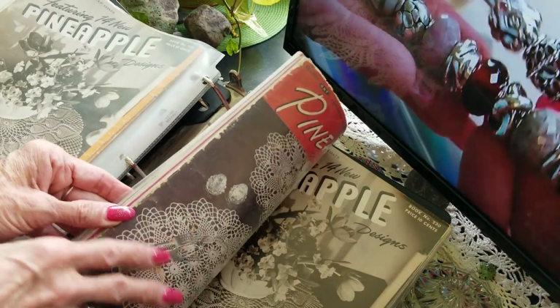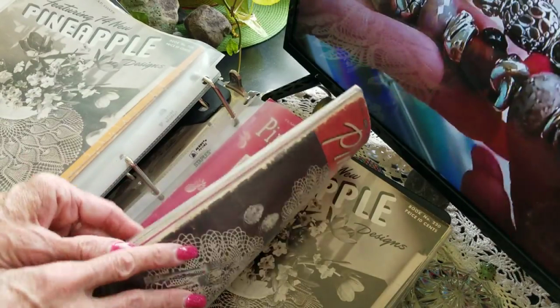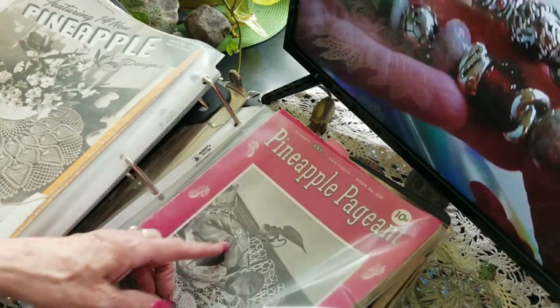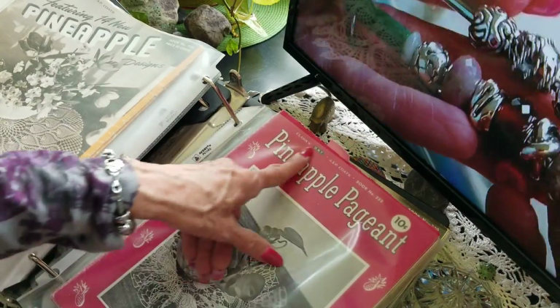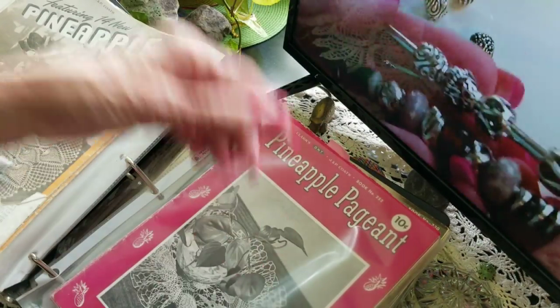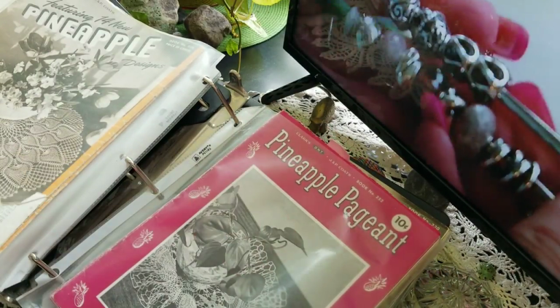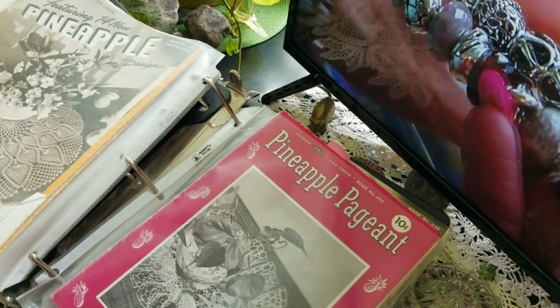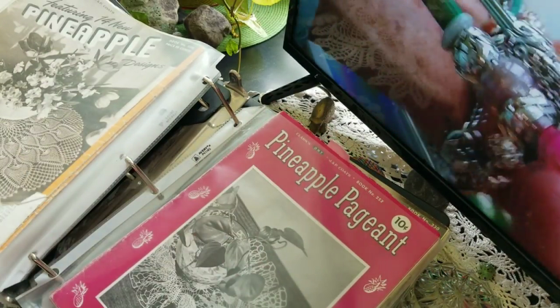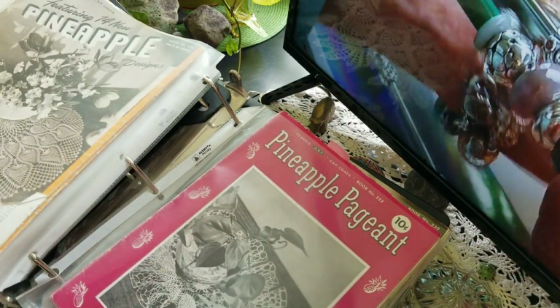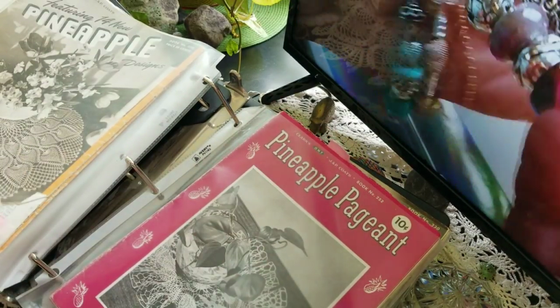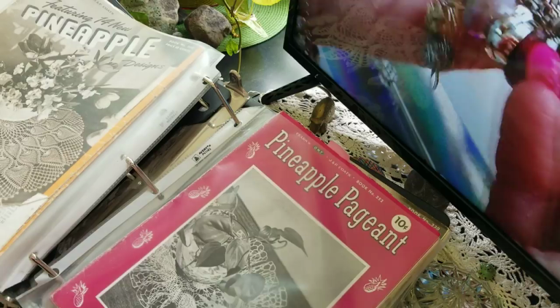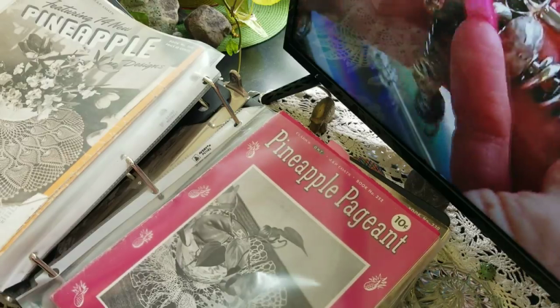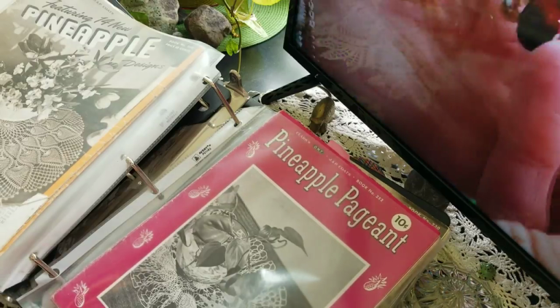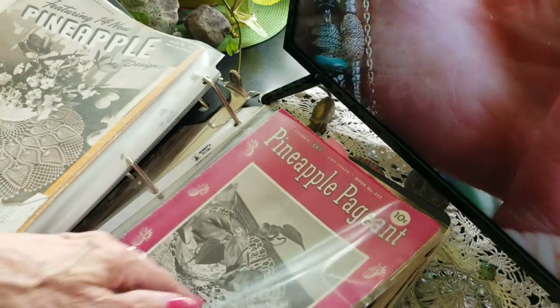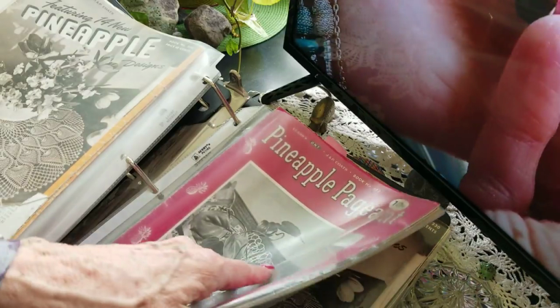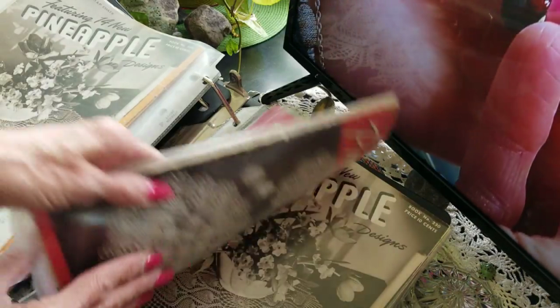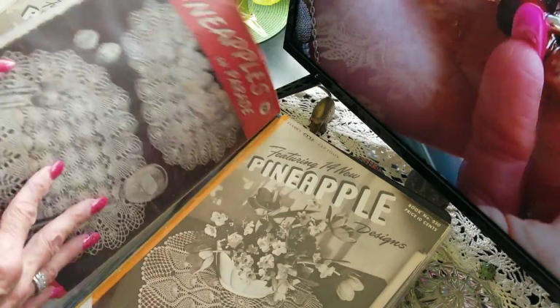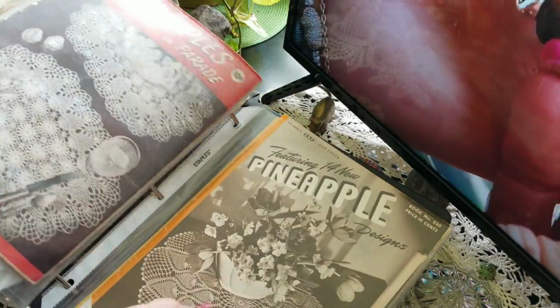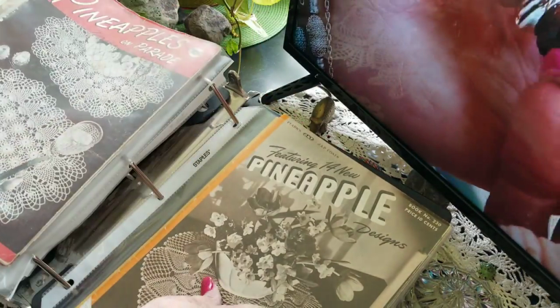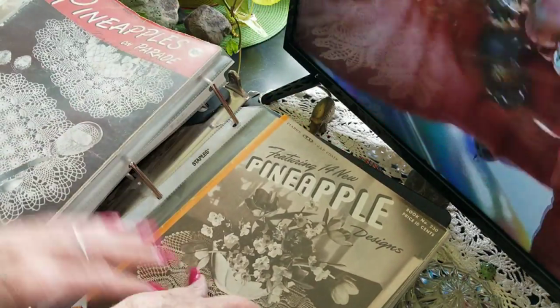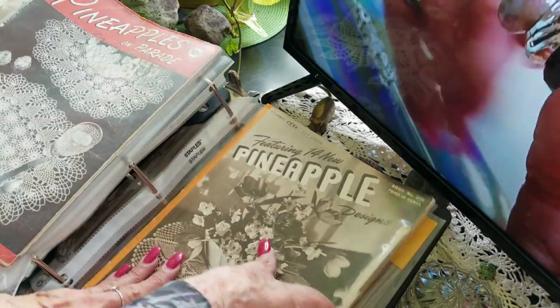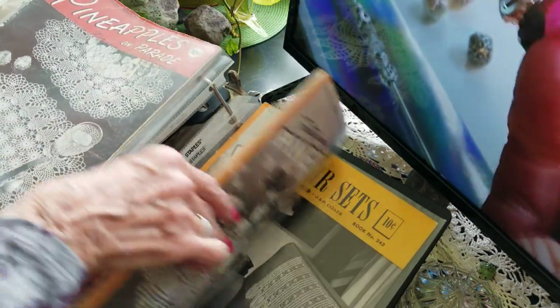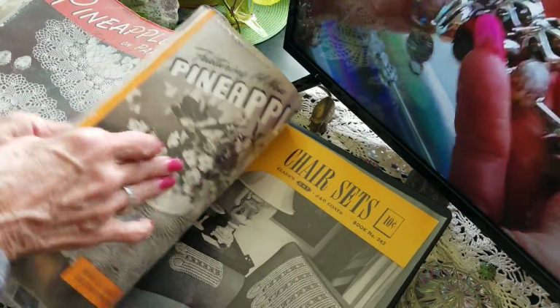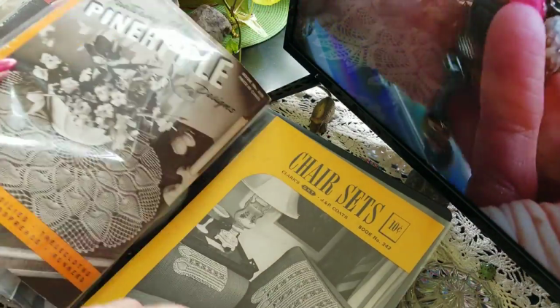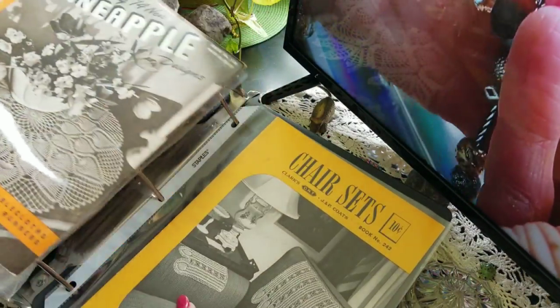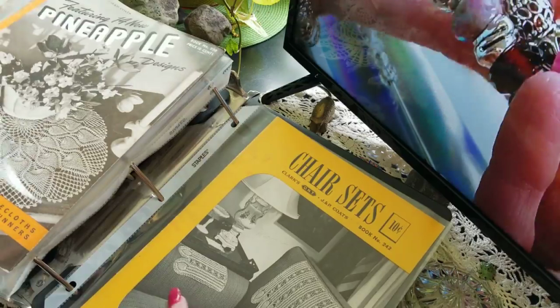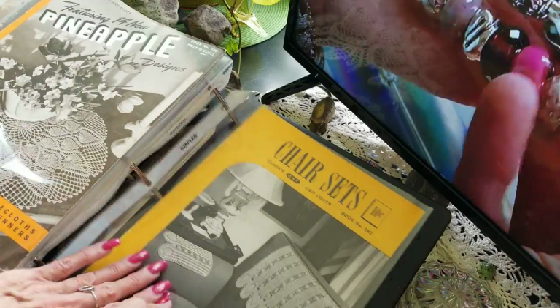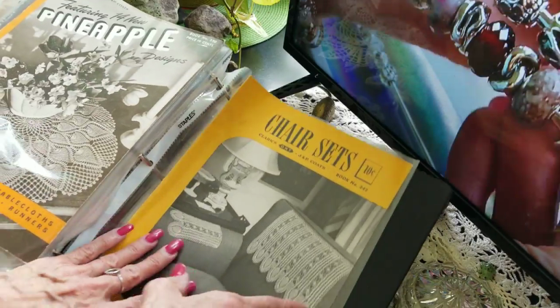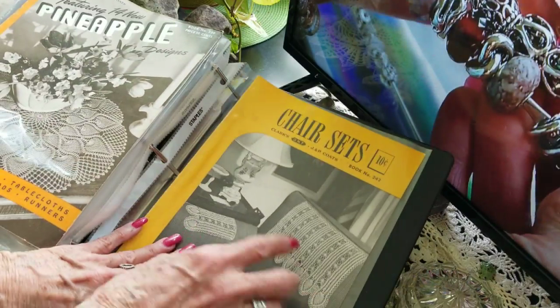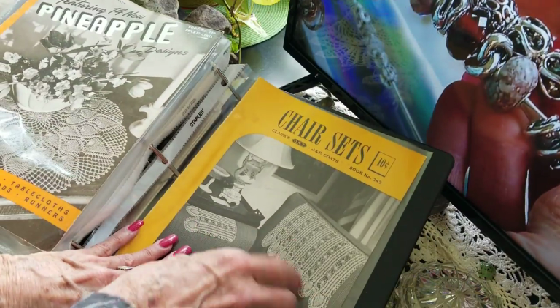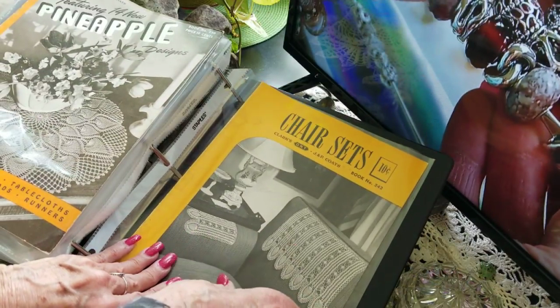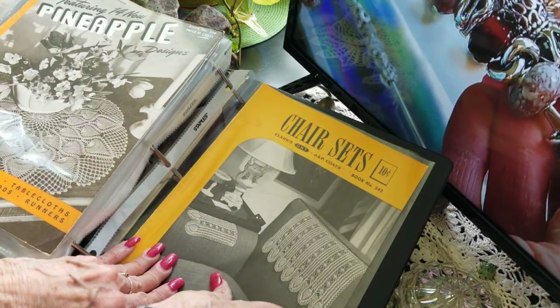I don't know what year they came out — probably the 50s or 40s. And of course then we've got the chair sets.